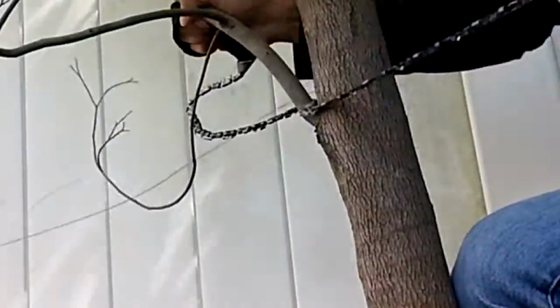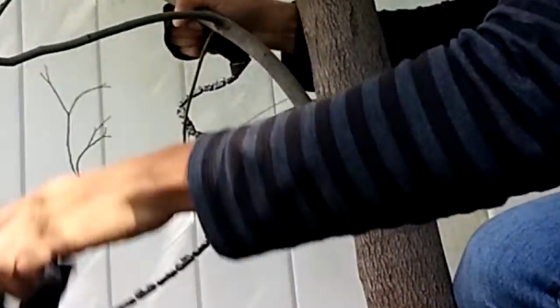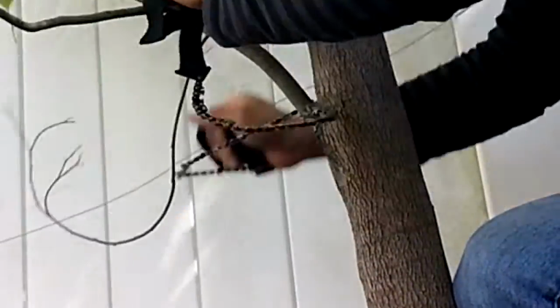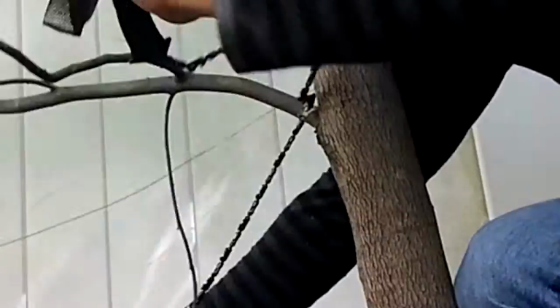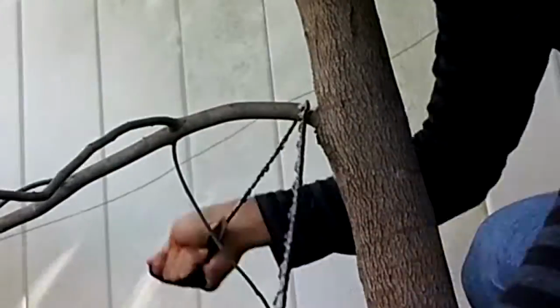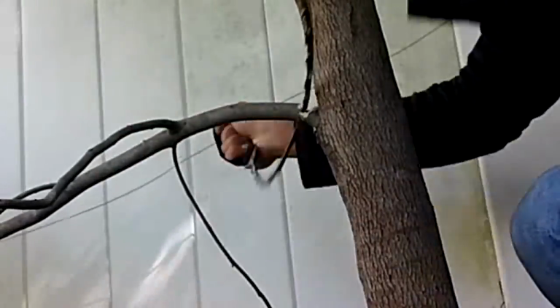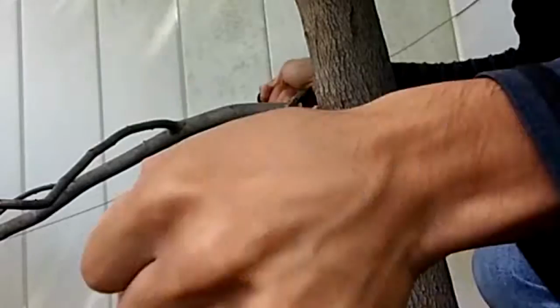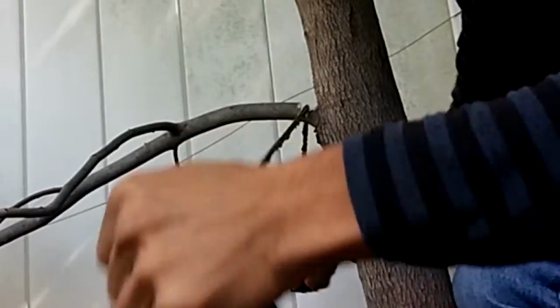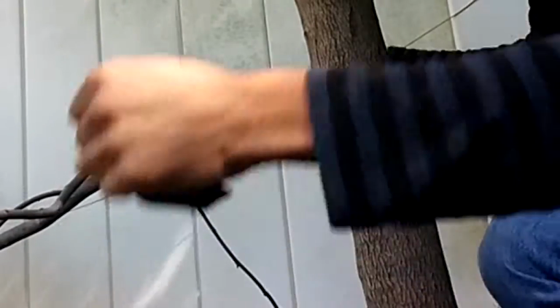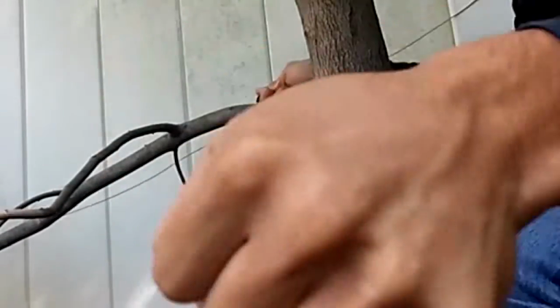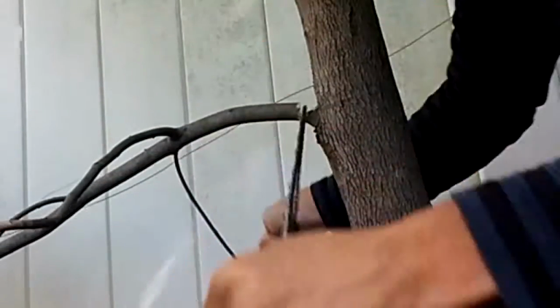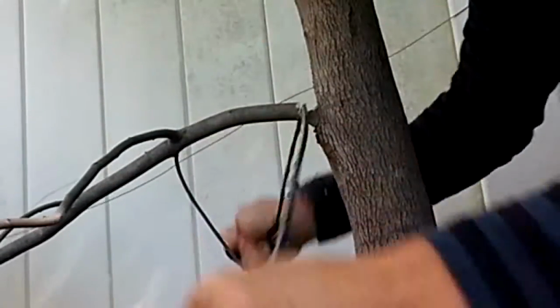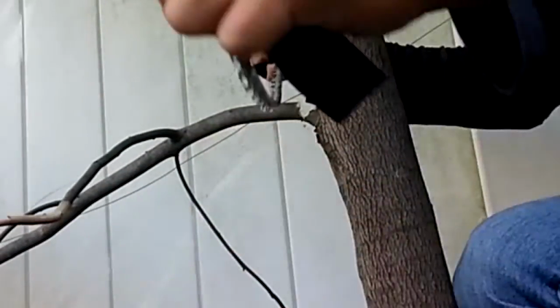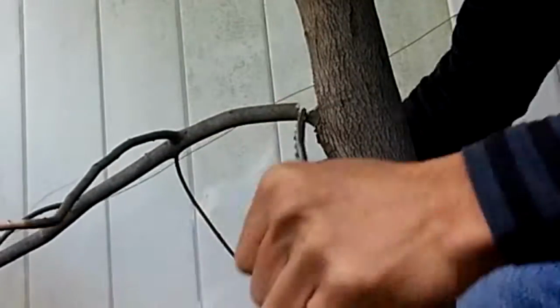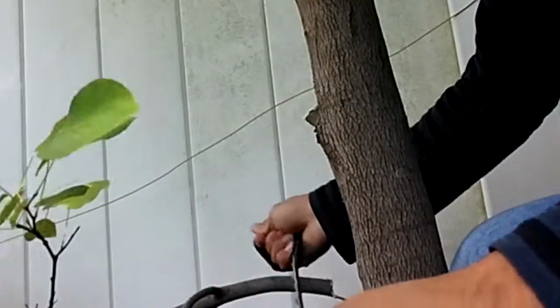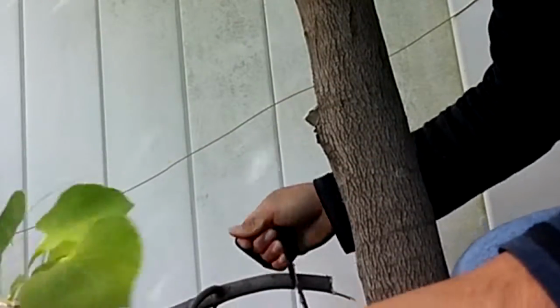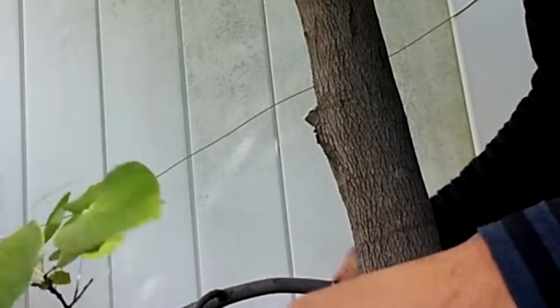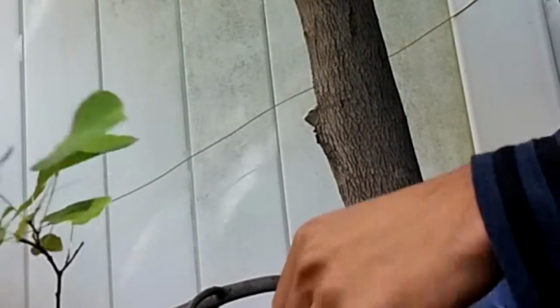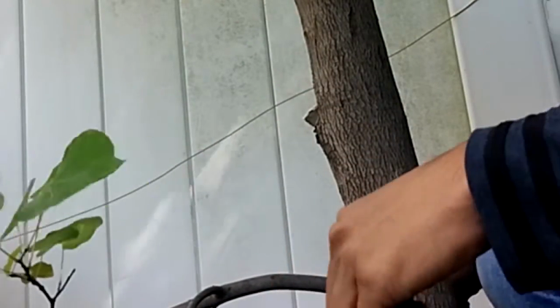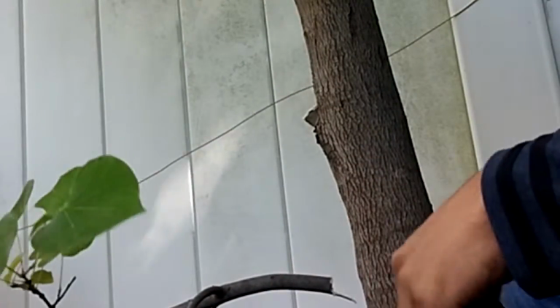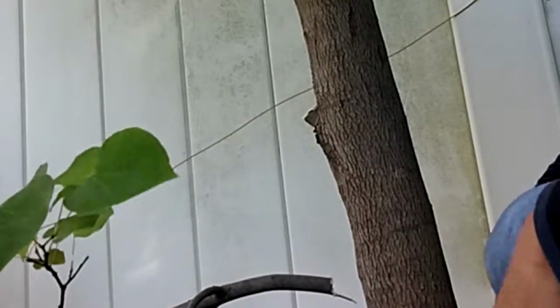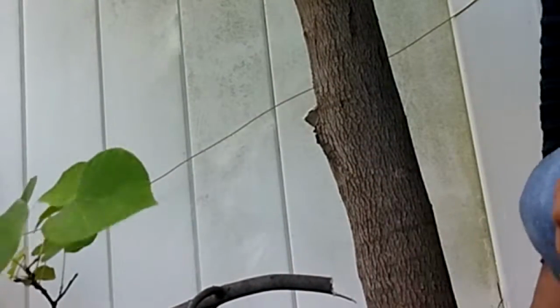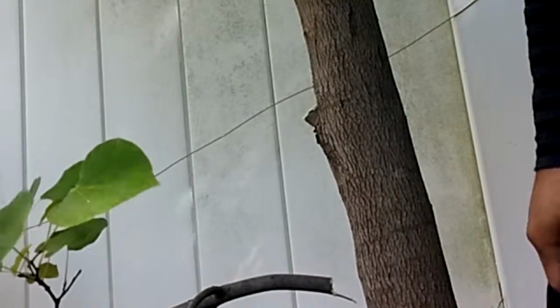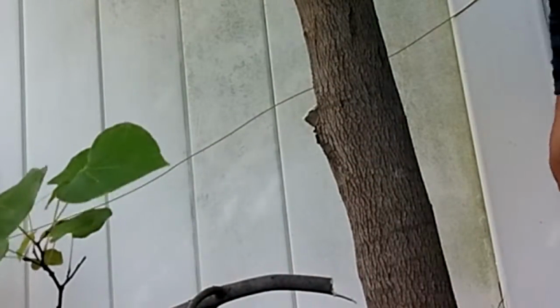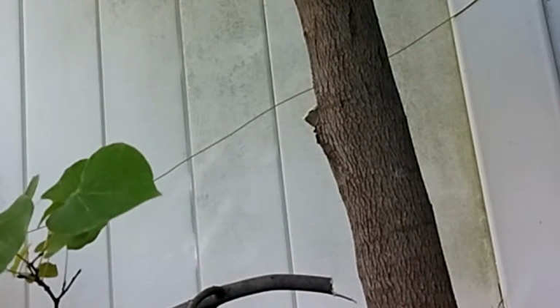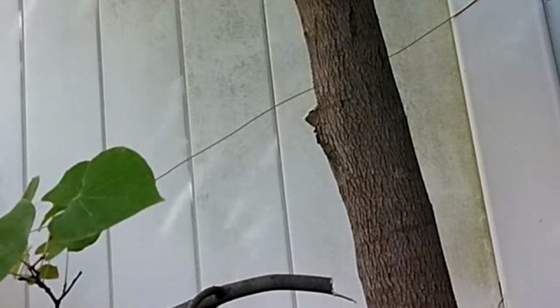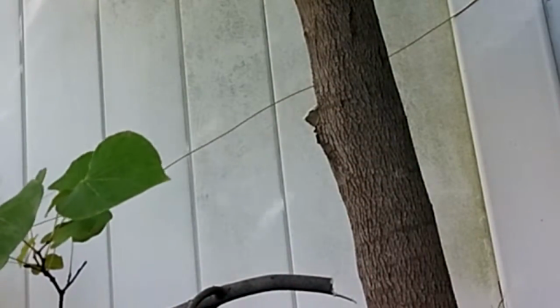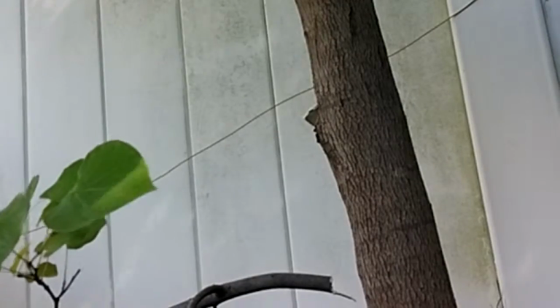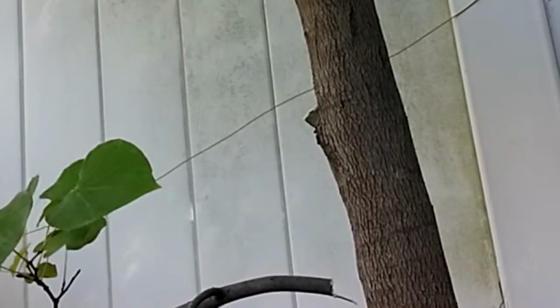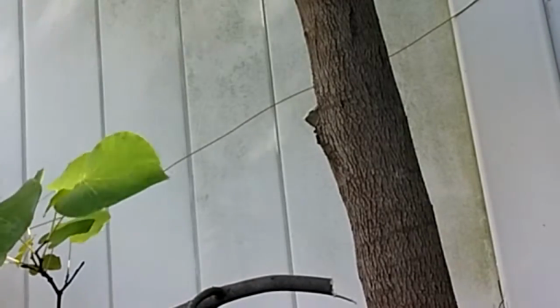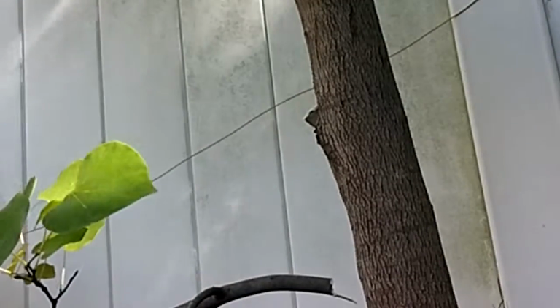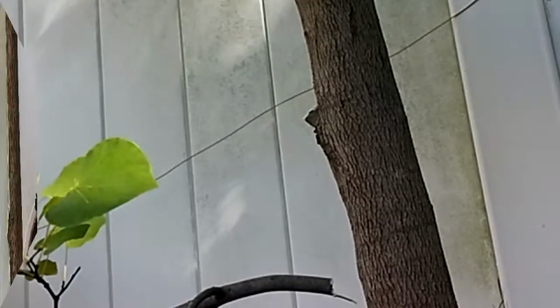For hanging branches, note that as the branch begins to sag, it could pinch the blade causing it to stick. Overall, the saw is easy to use, sharp, and very quick for small jobs without a lot of effort.